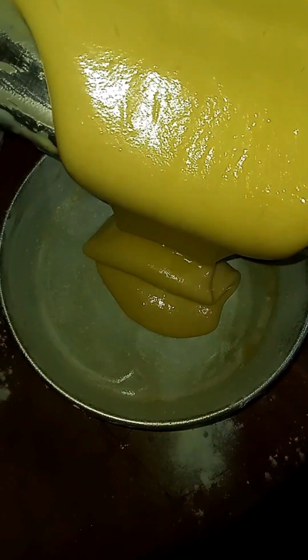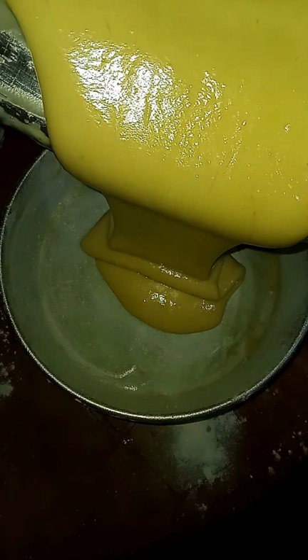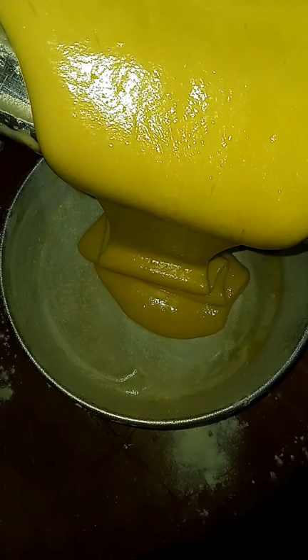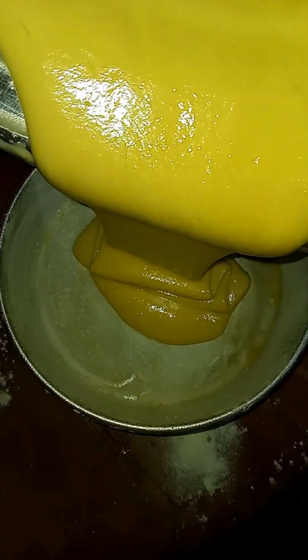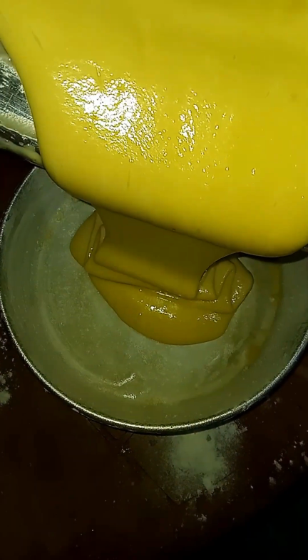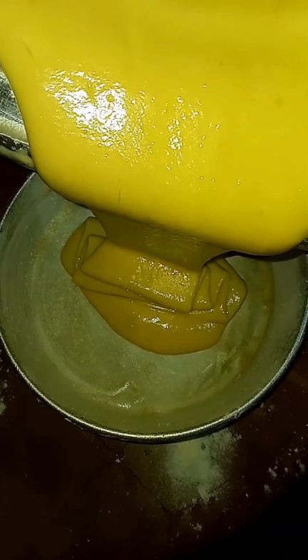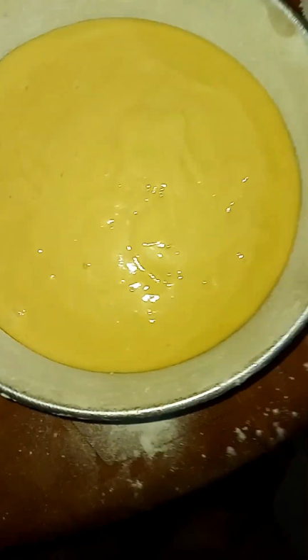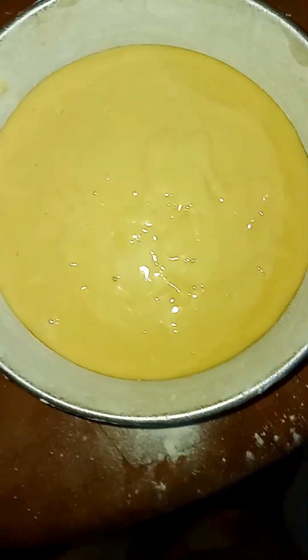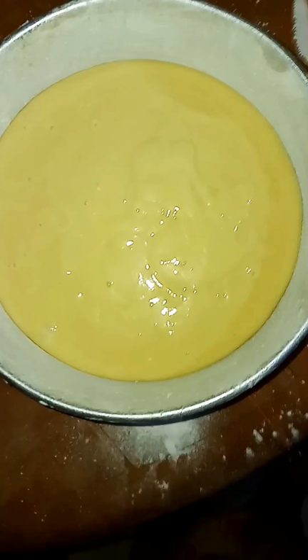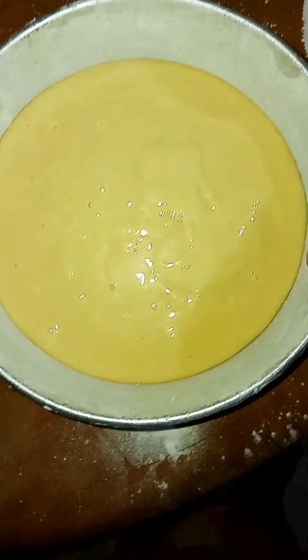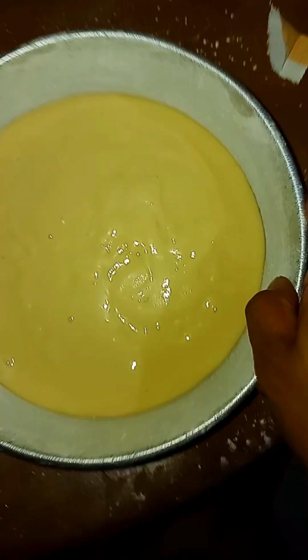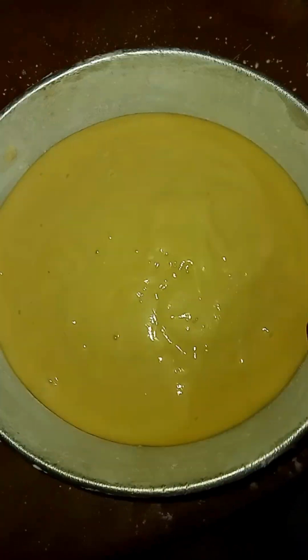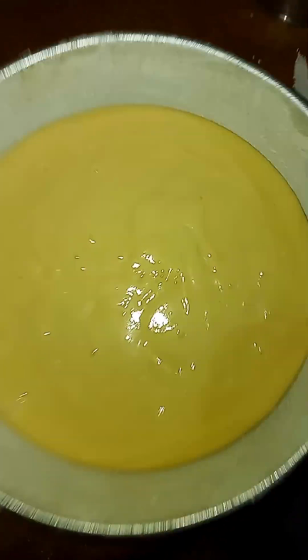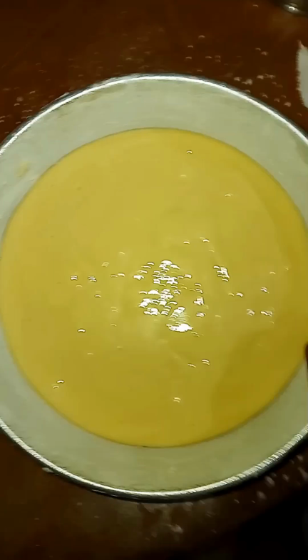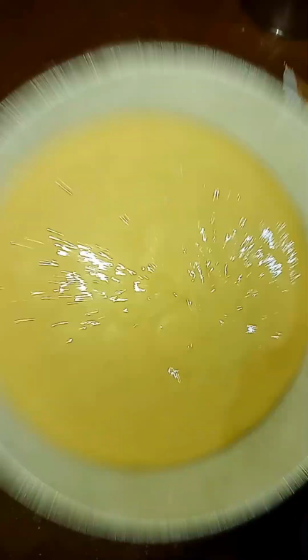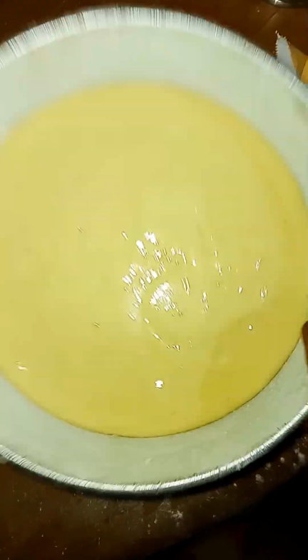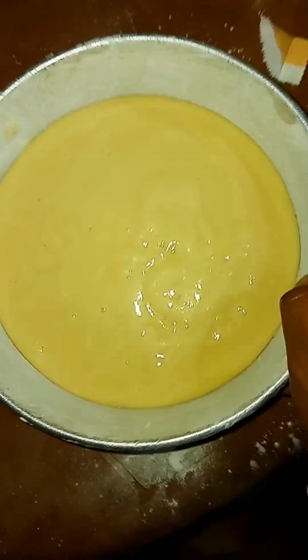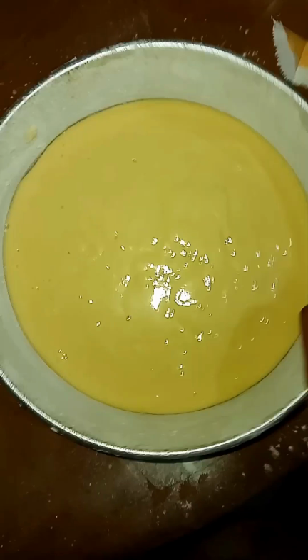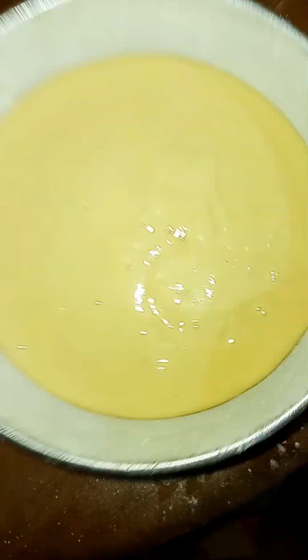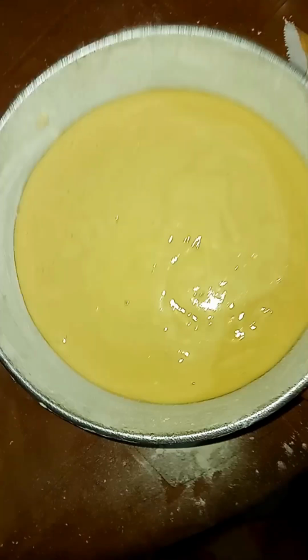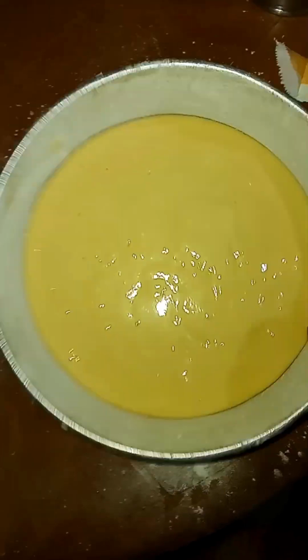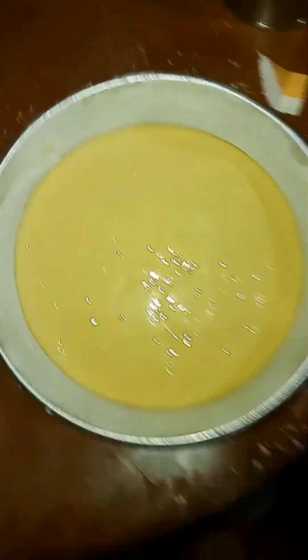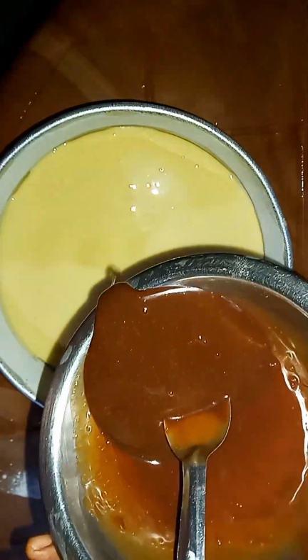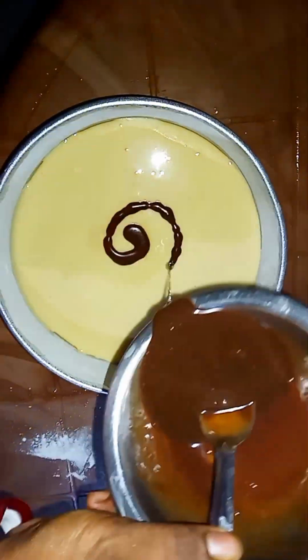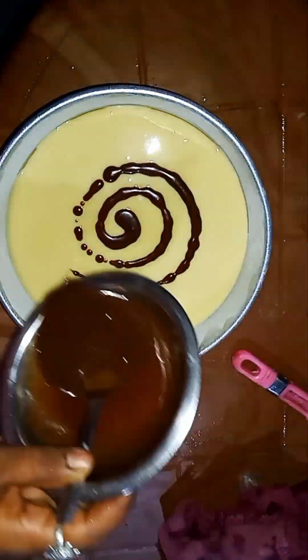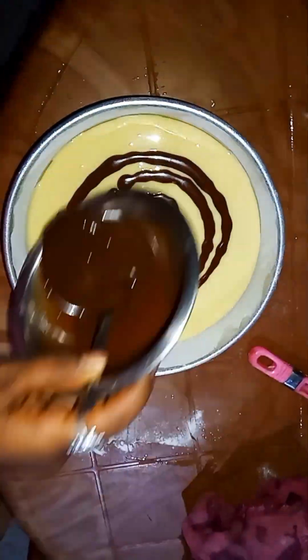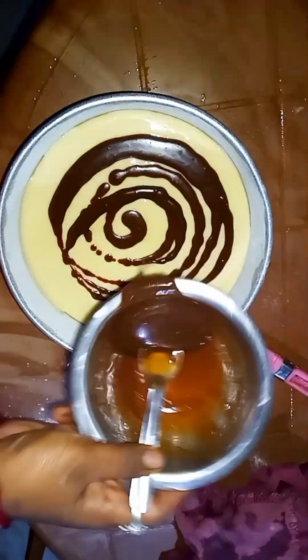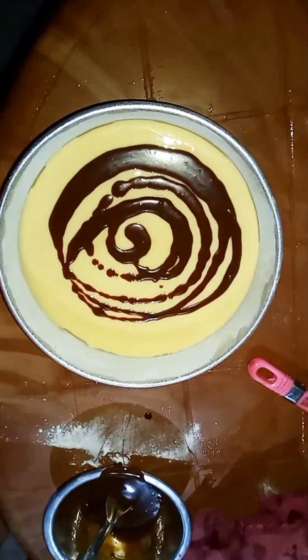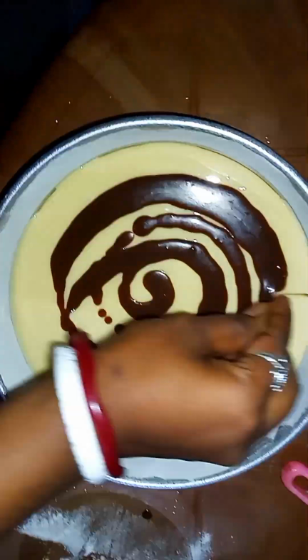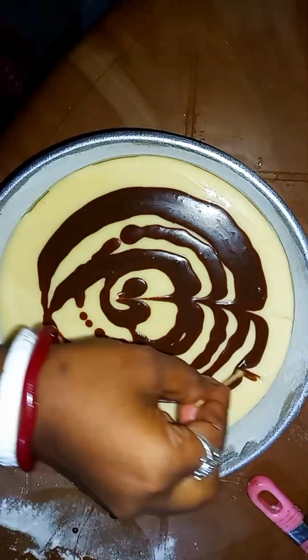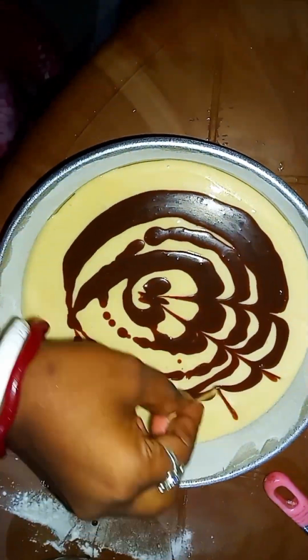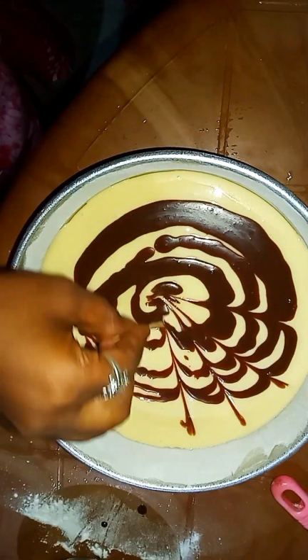This is good. I've added something, and I will give it a few bubbles. Now I will put this in the mold. I will give it a little.